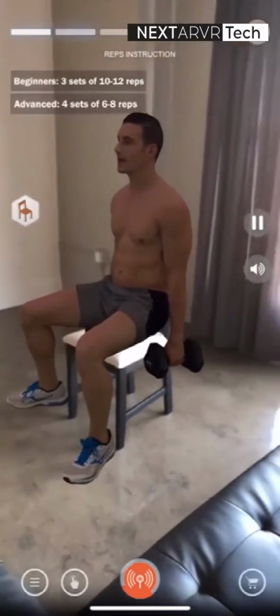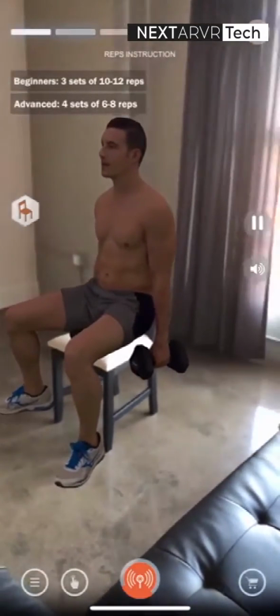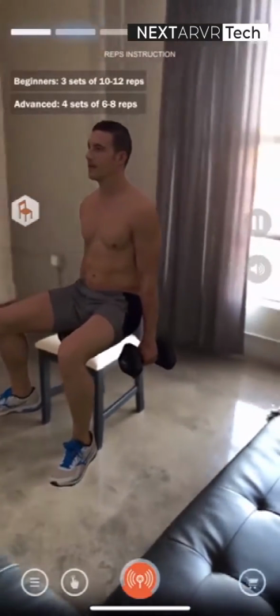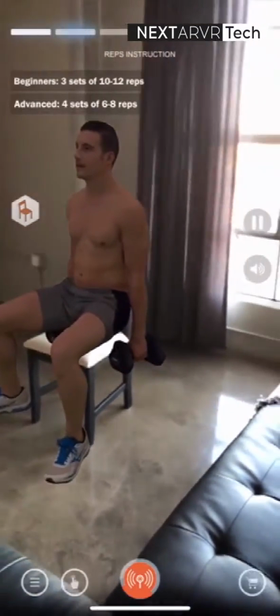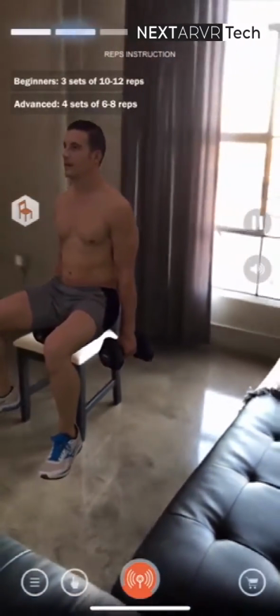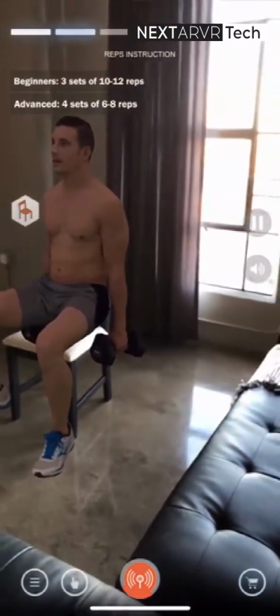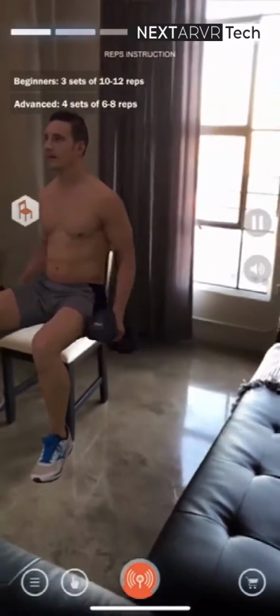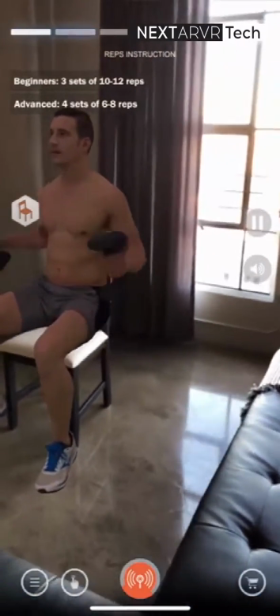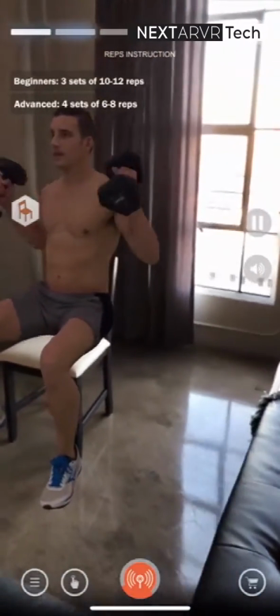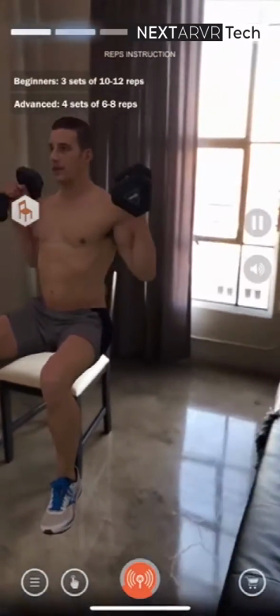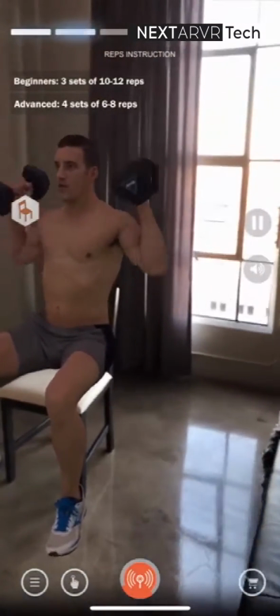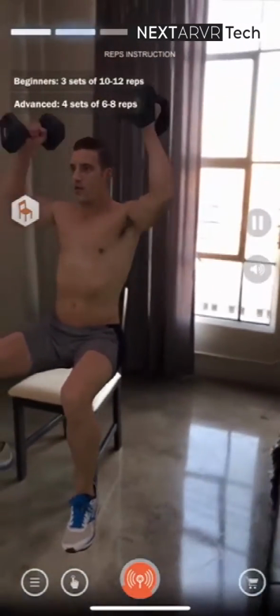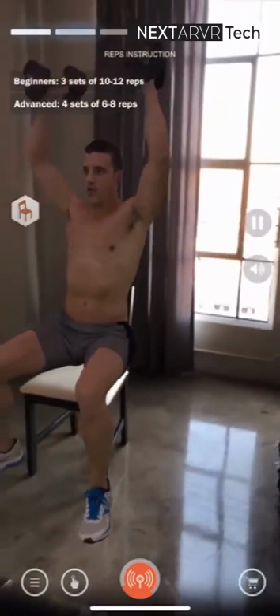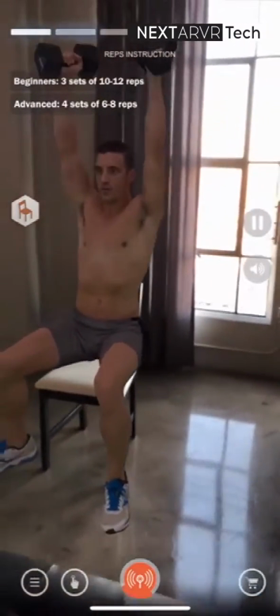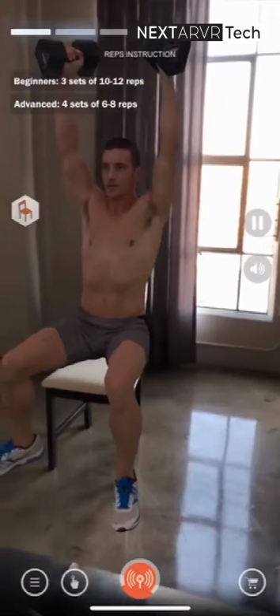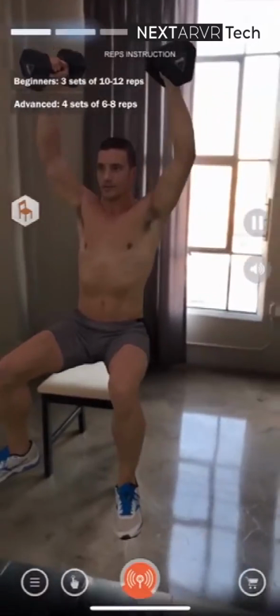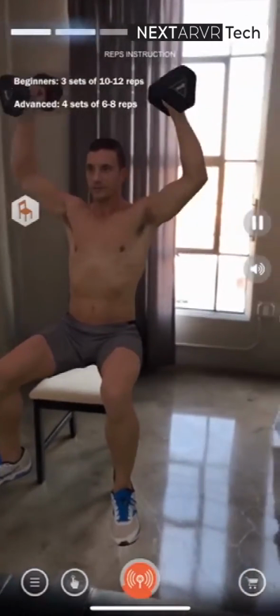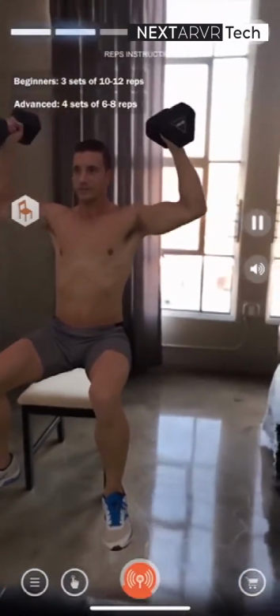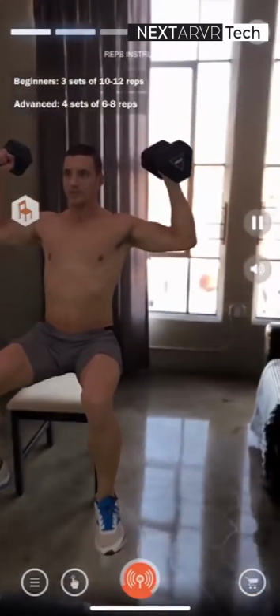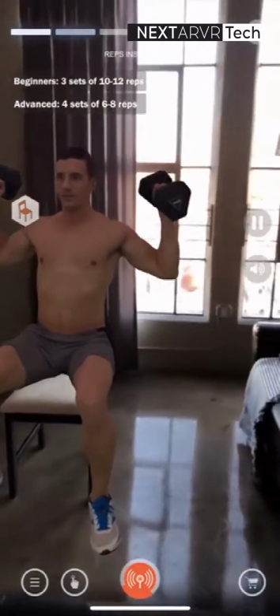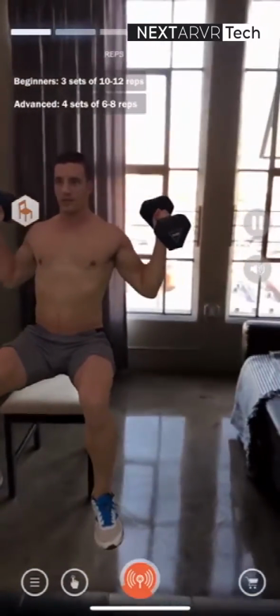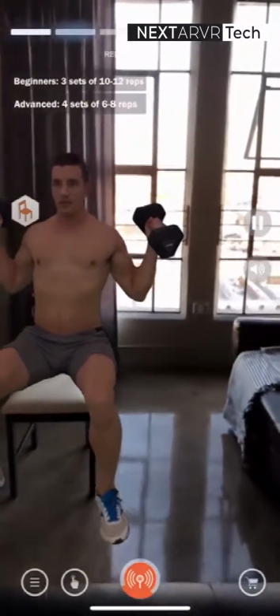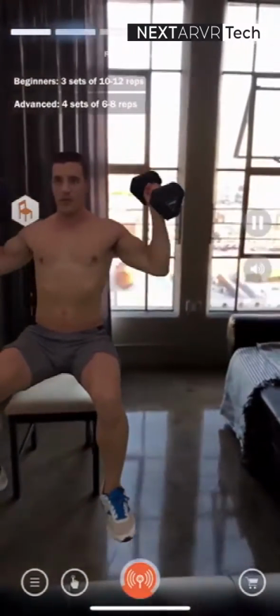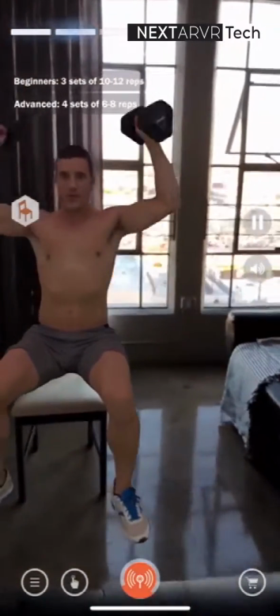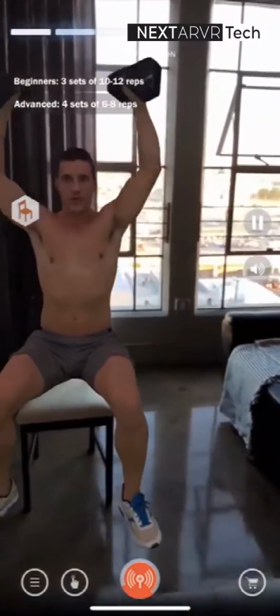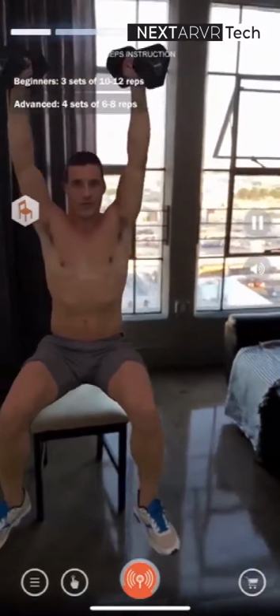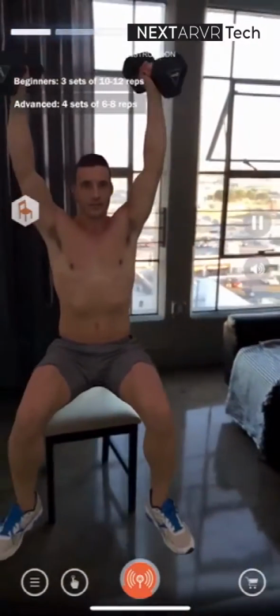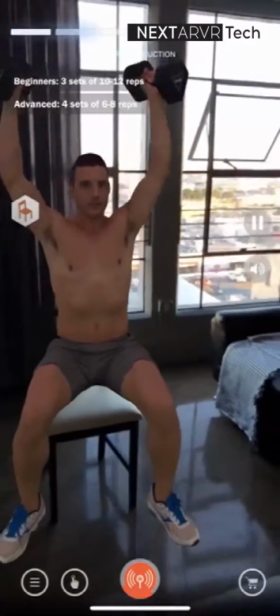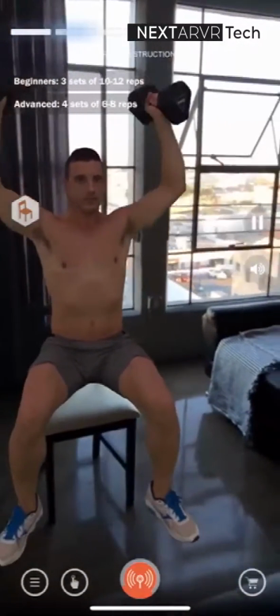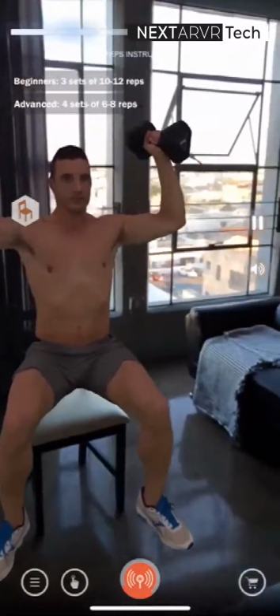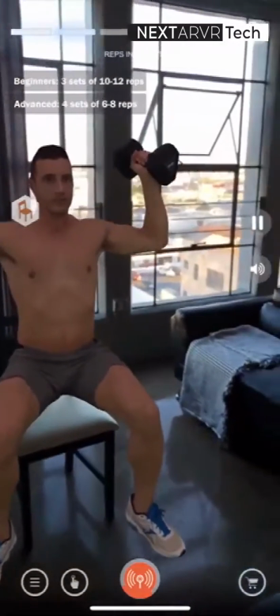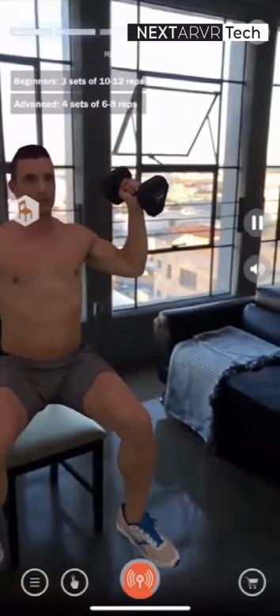For beginners, start with light weights. The key to getting started is to find weights light enough to successfully perform 3 sets of 10 to 12 reps.